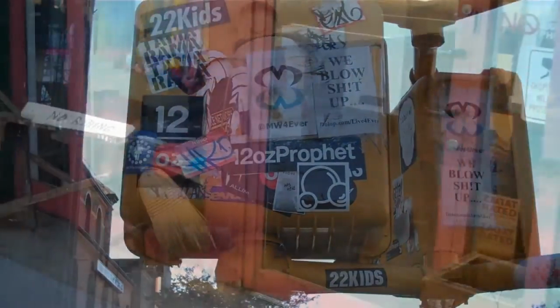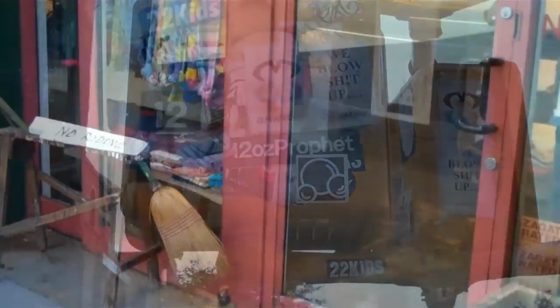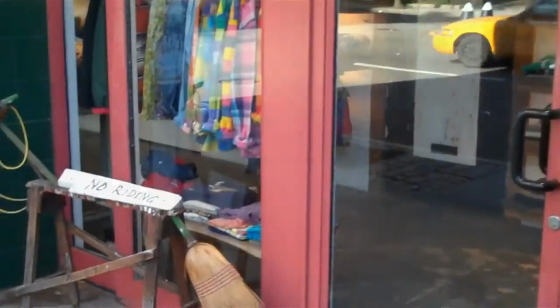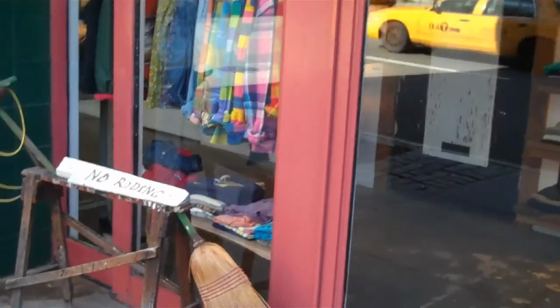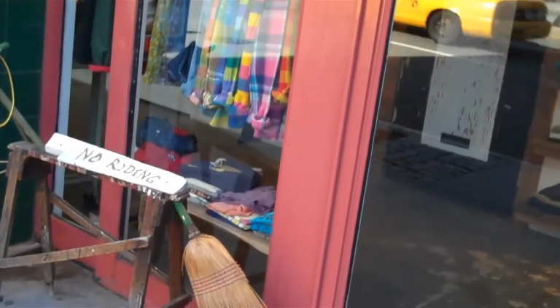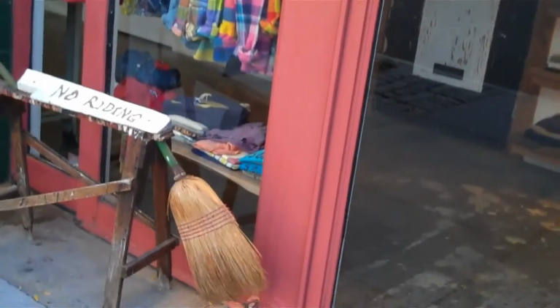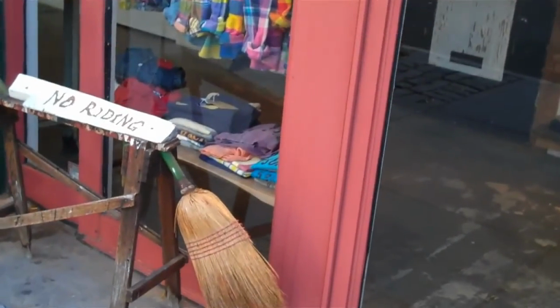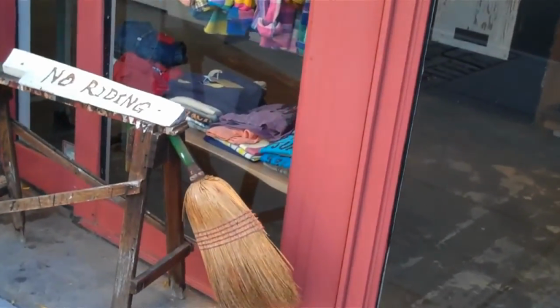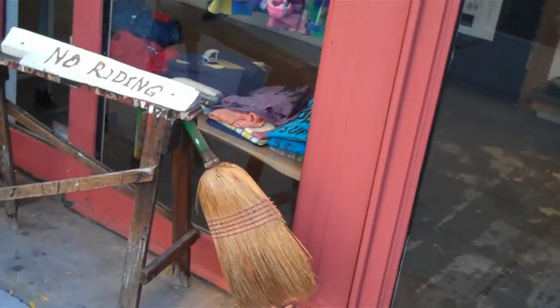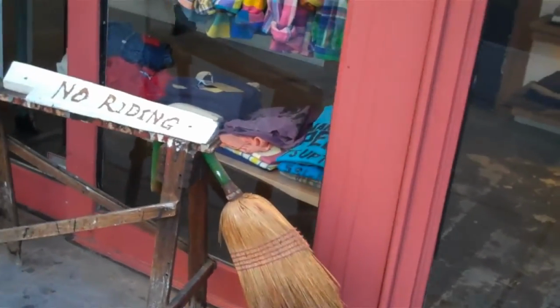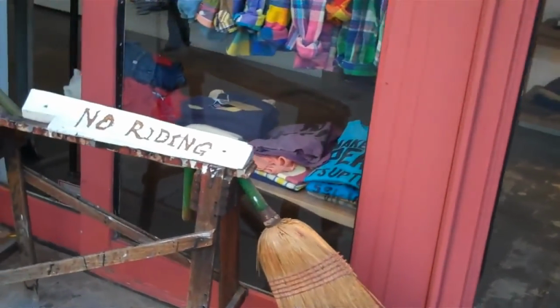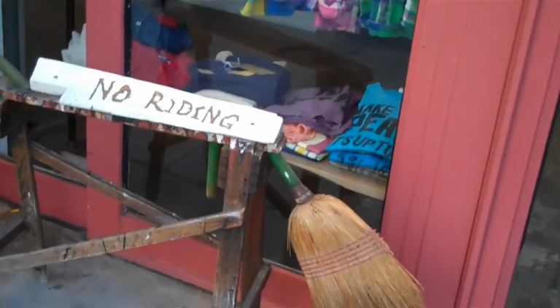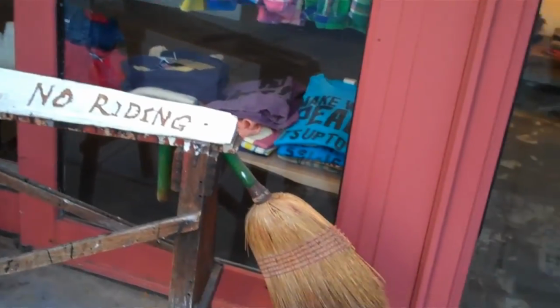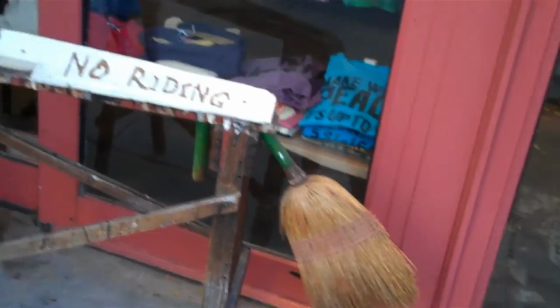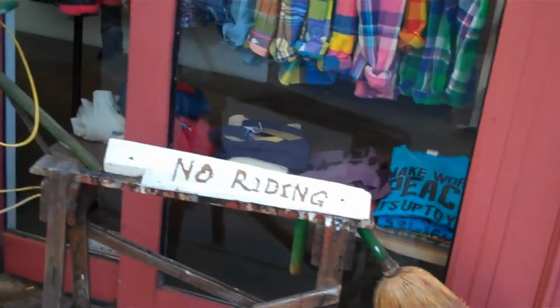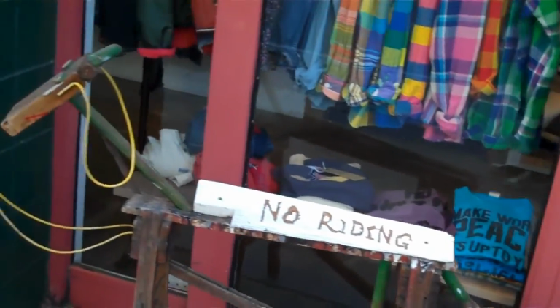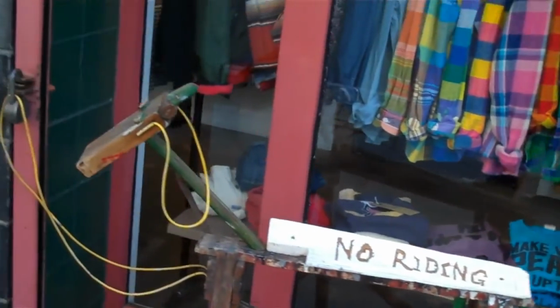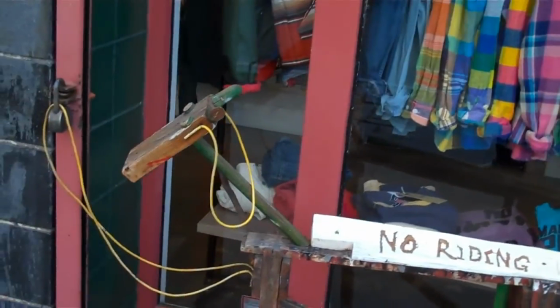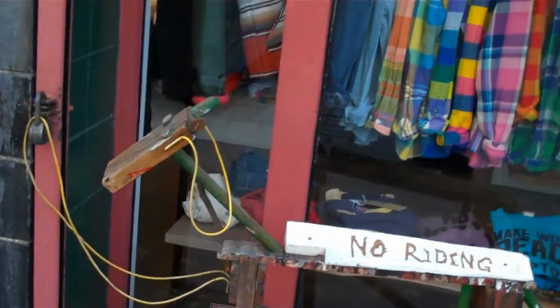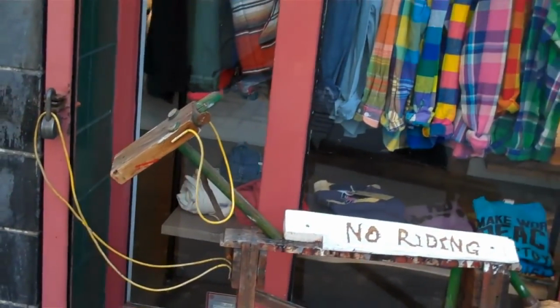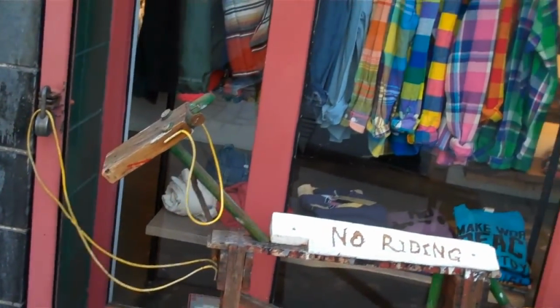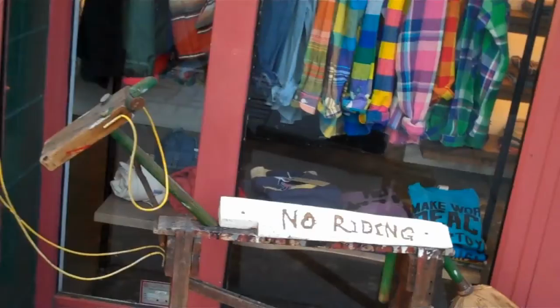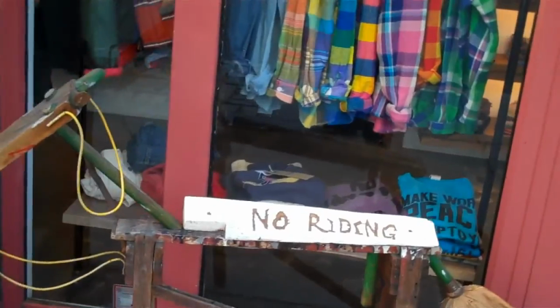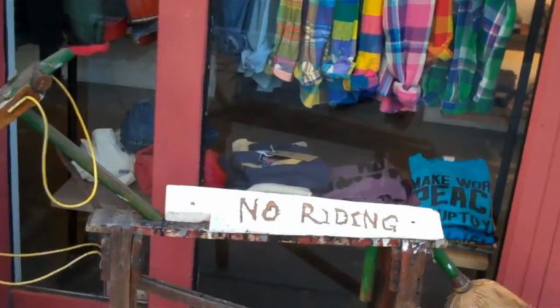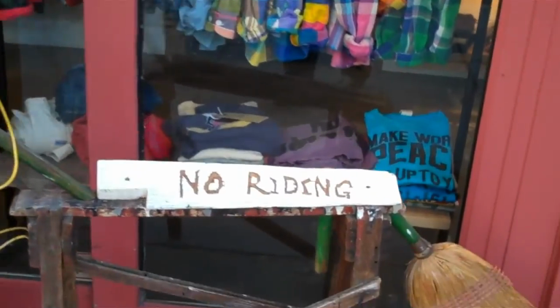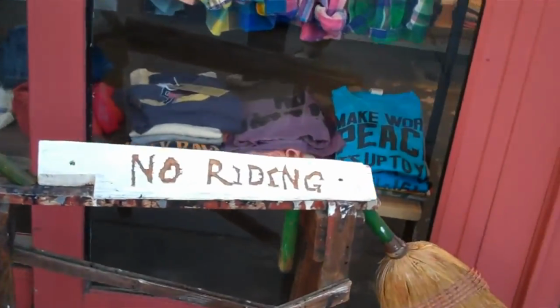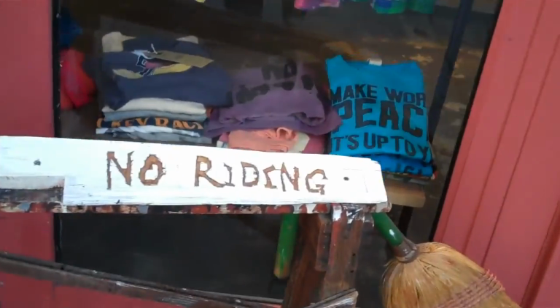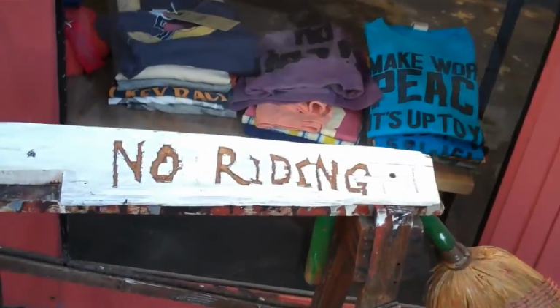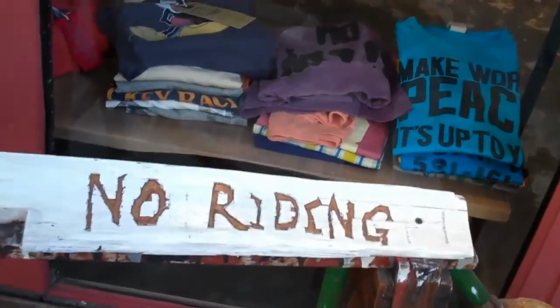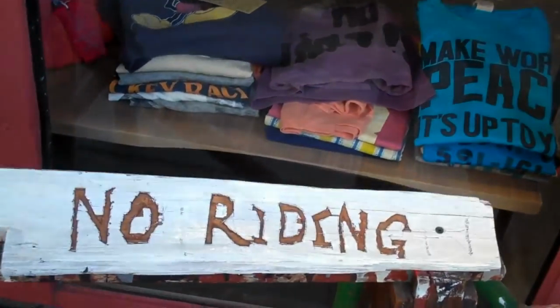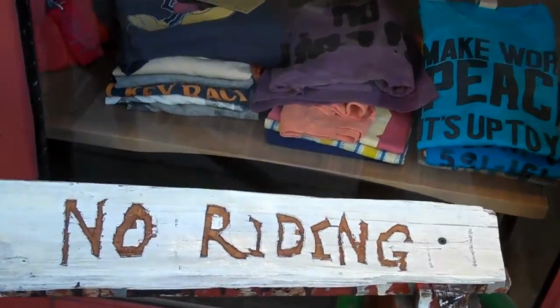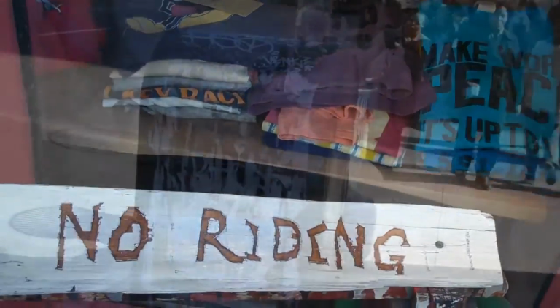Every so often you may find an interesting sculpture in front of a business. This, I believe, is a horse. And in case you're wondering — yeah, no writing.